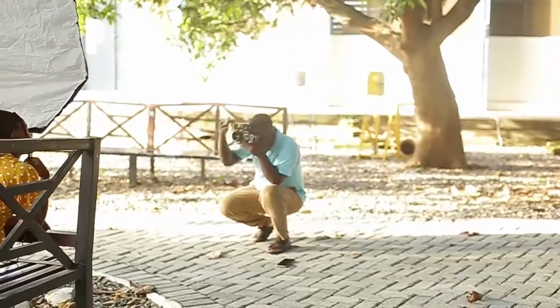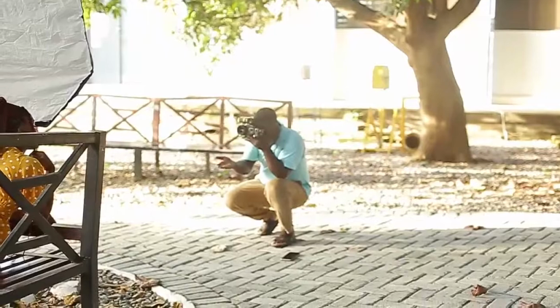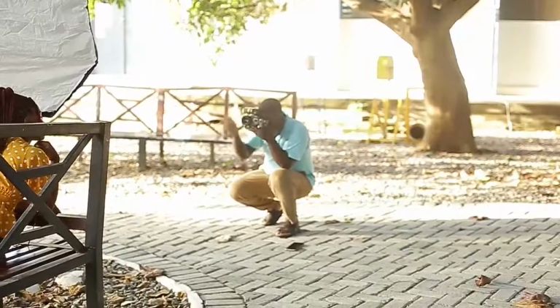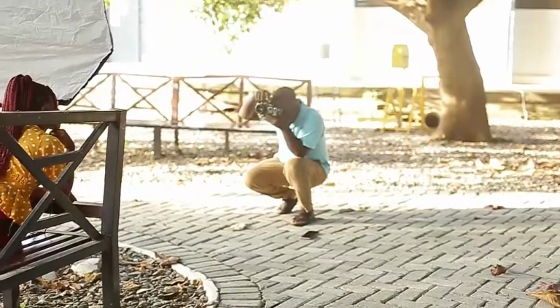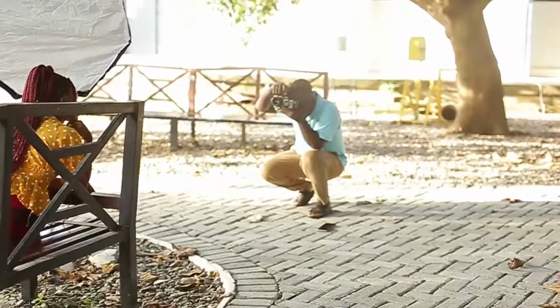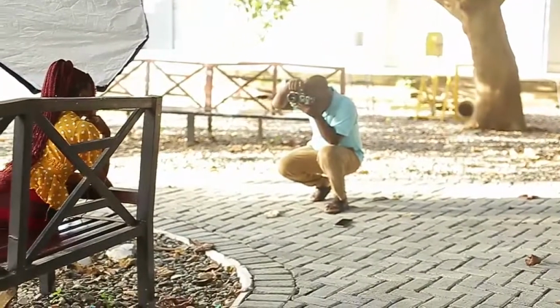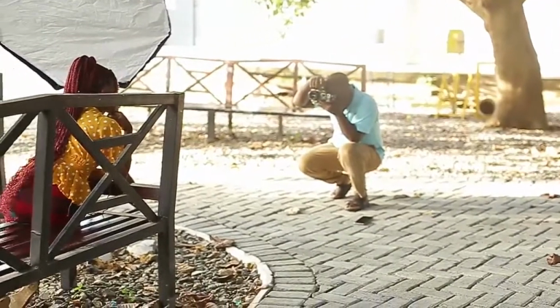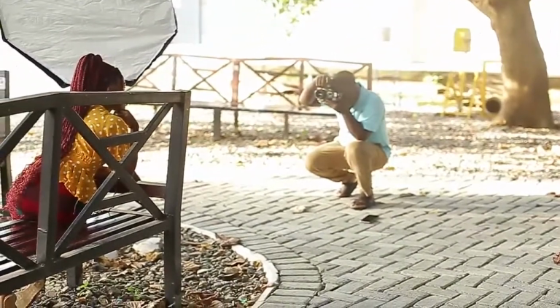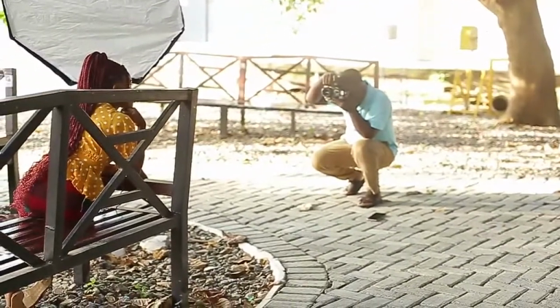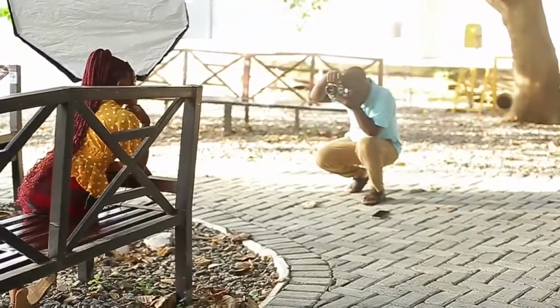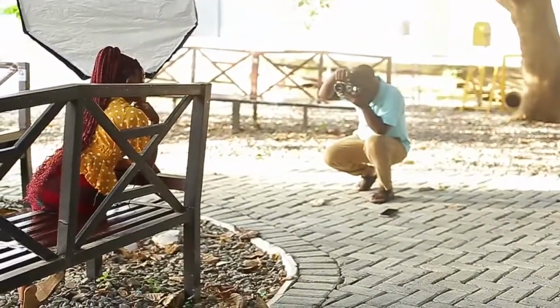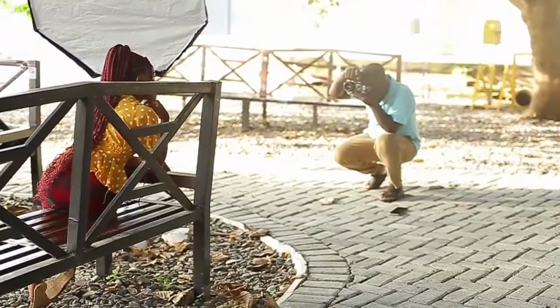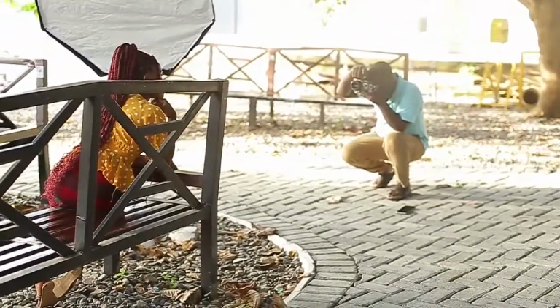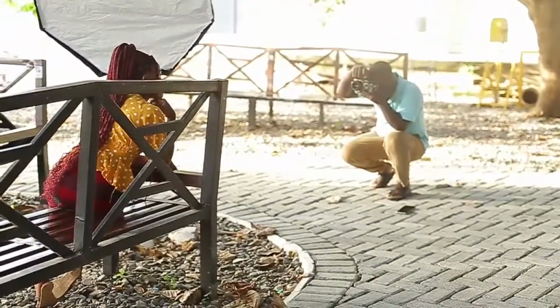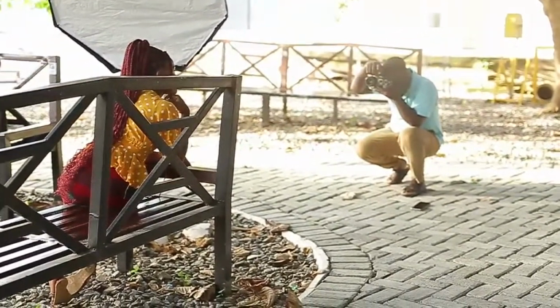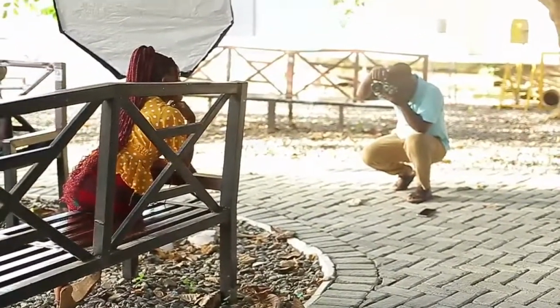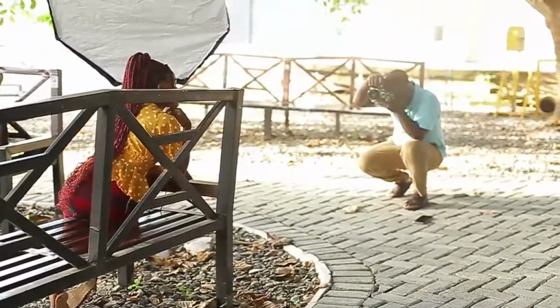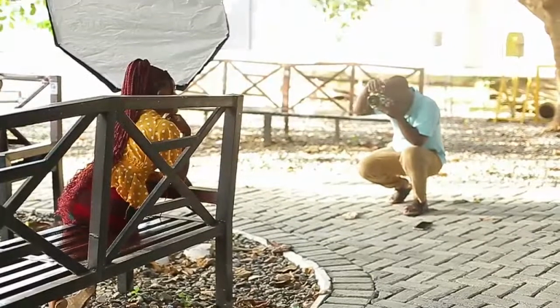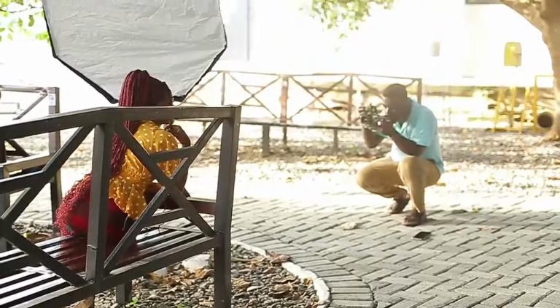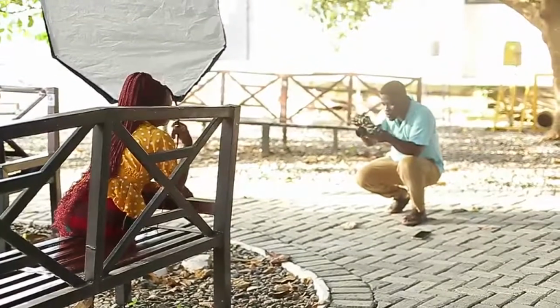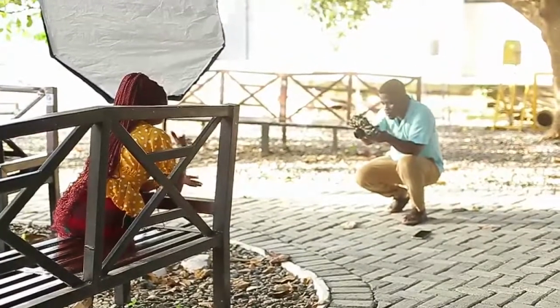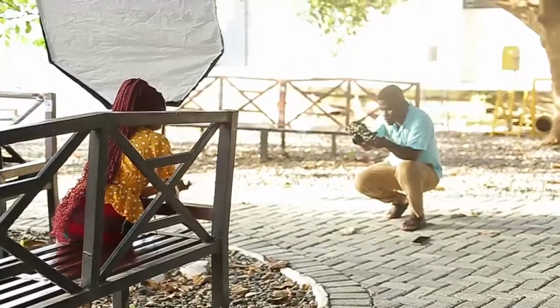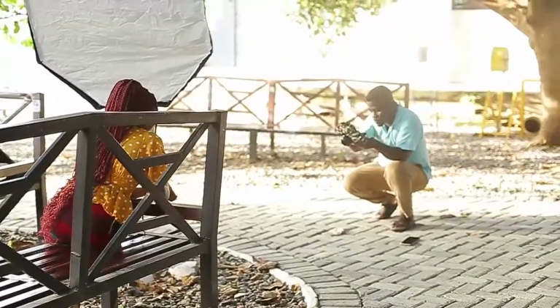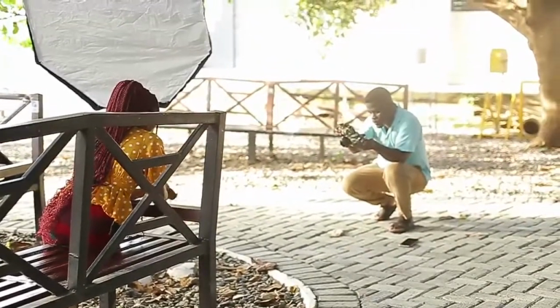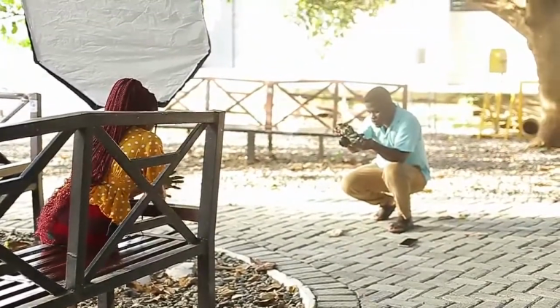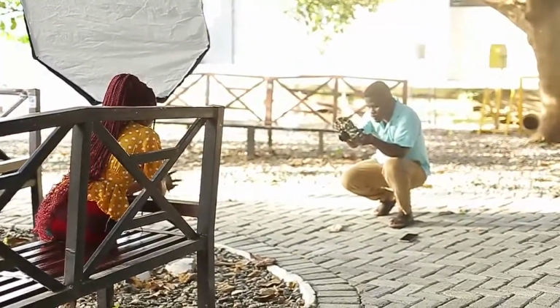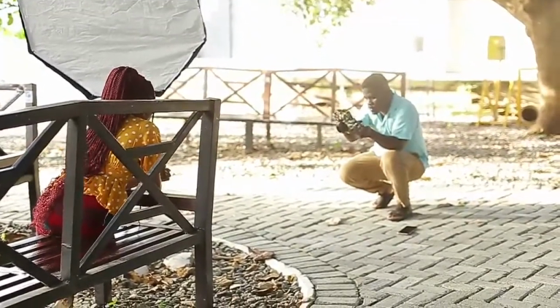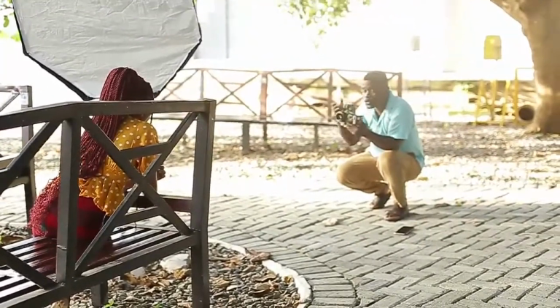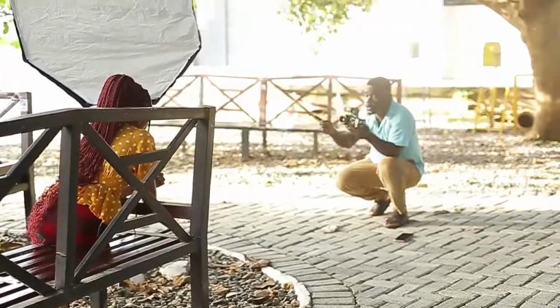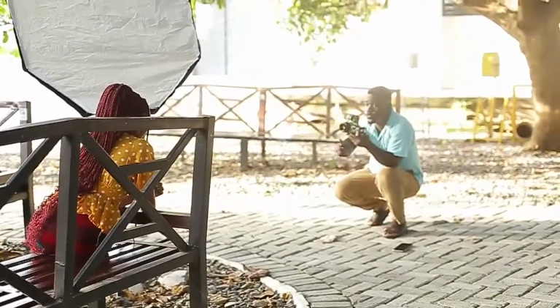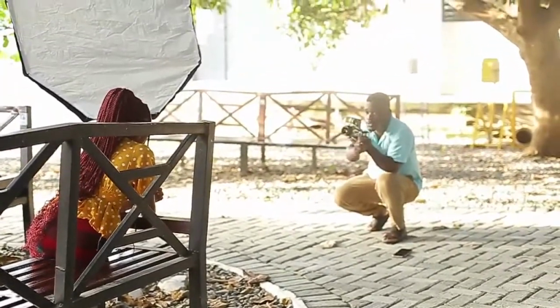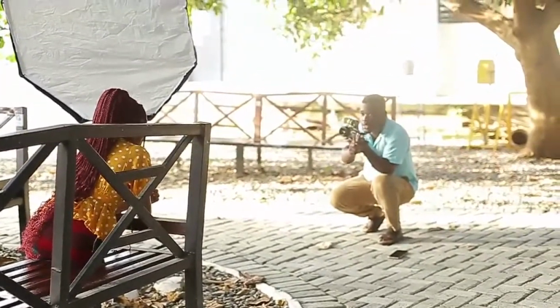I used one light — that is the Godox V850 Mark II — and the 120cm softbox, as always.